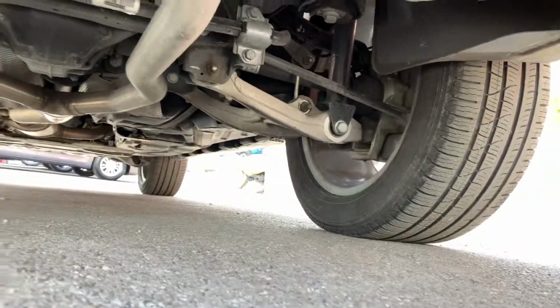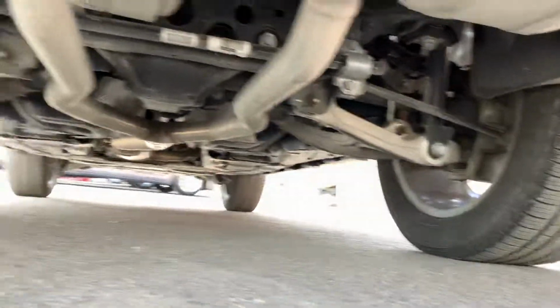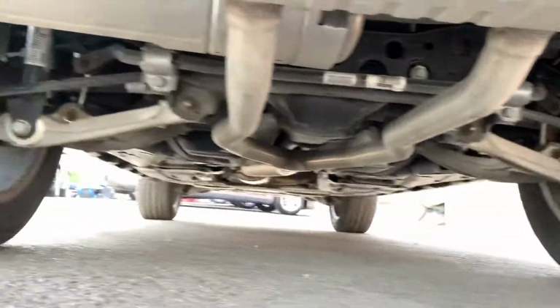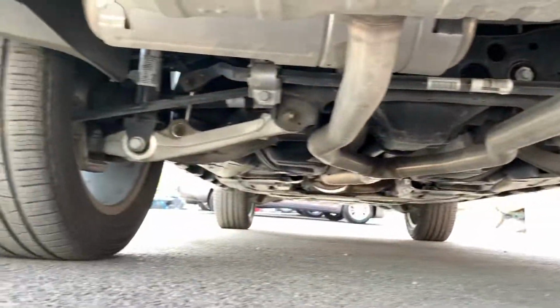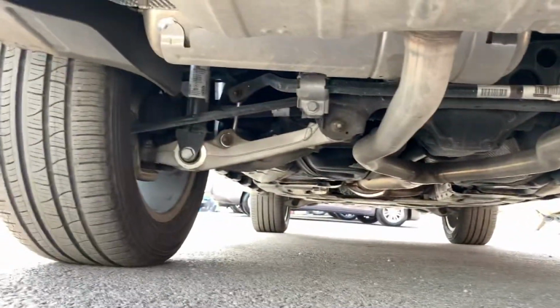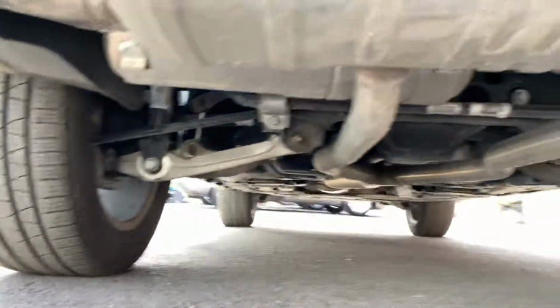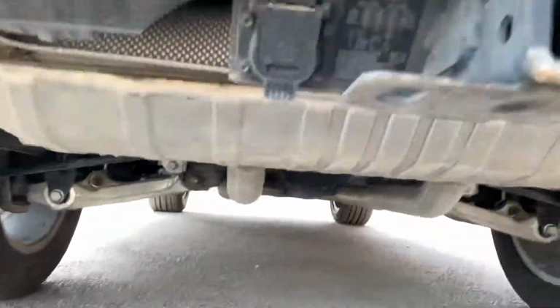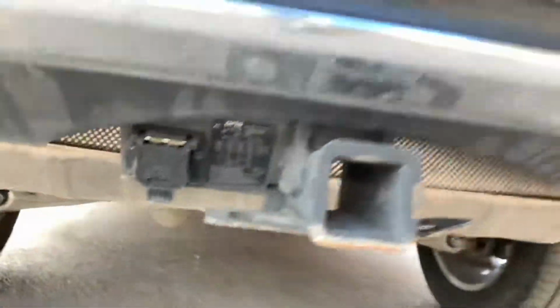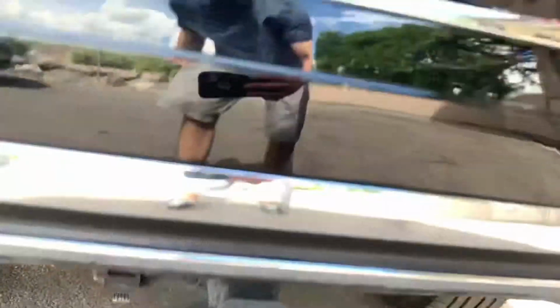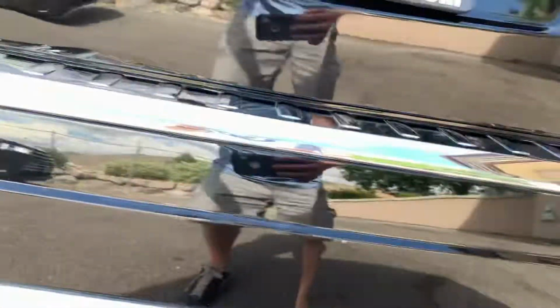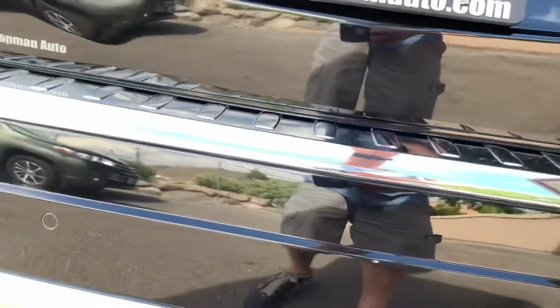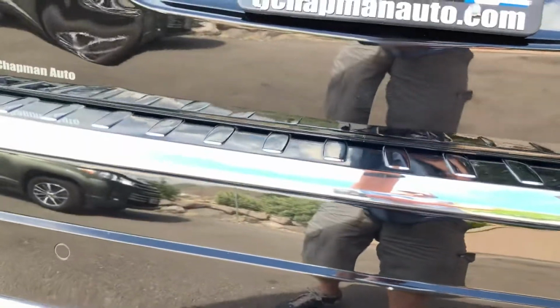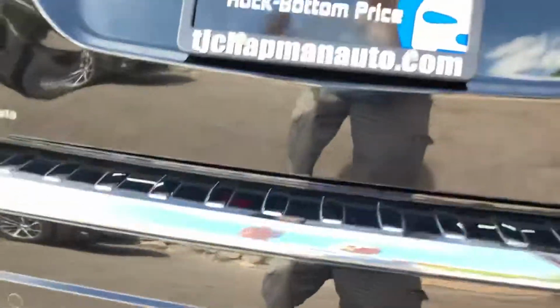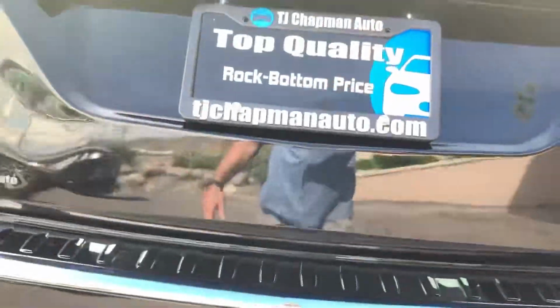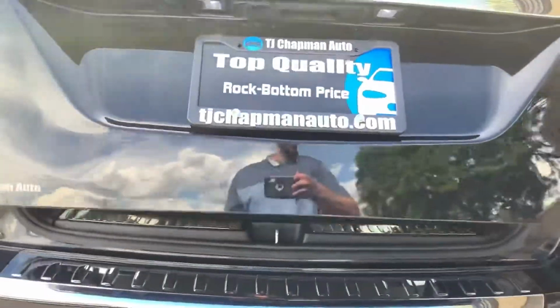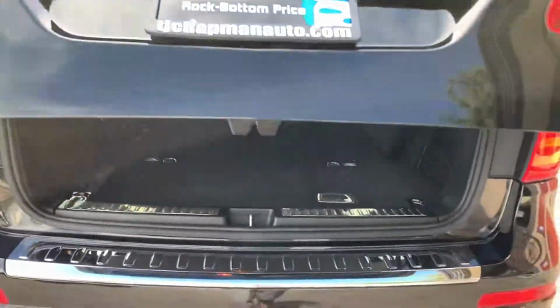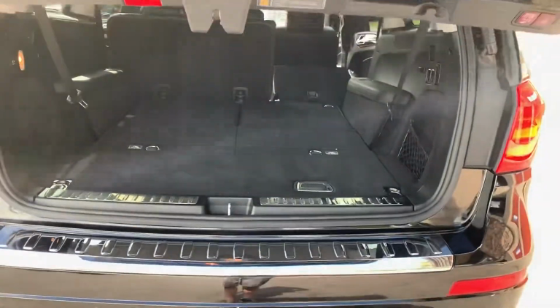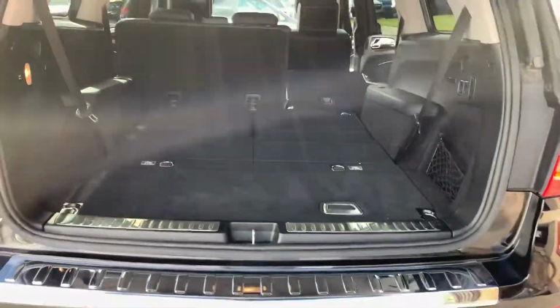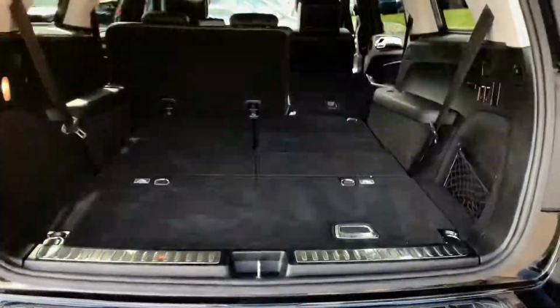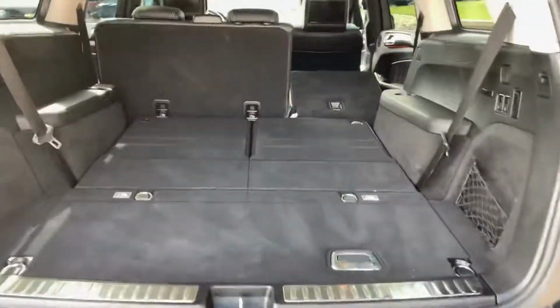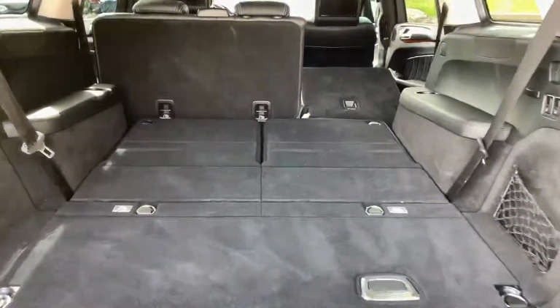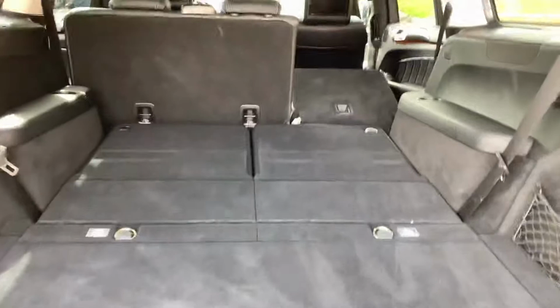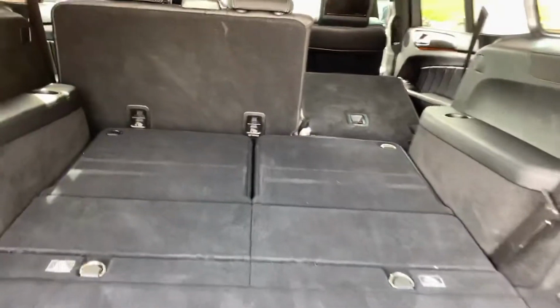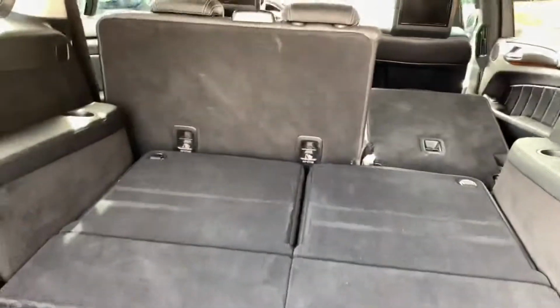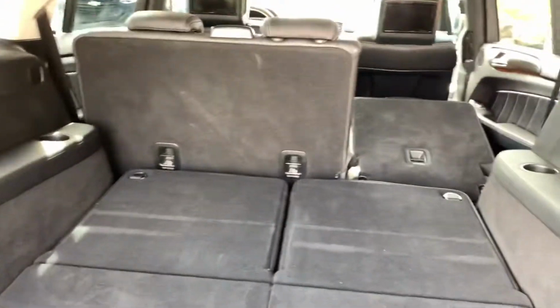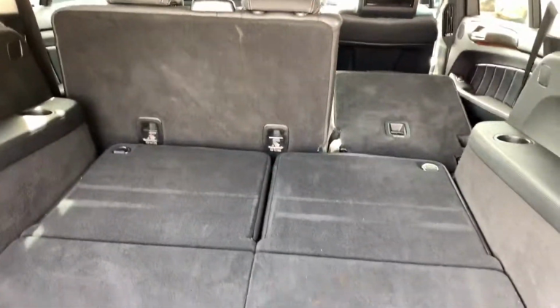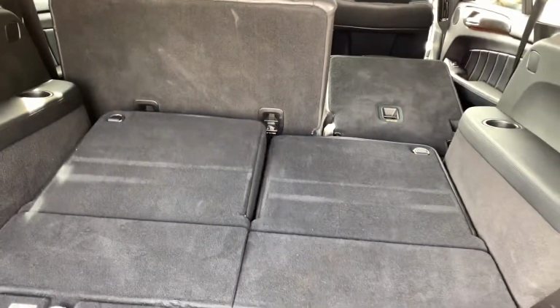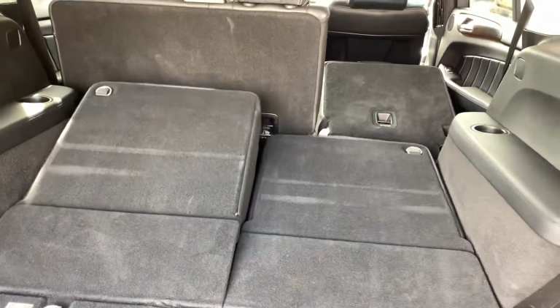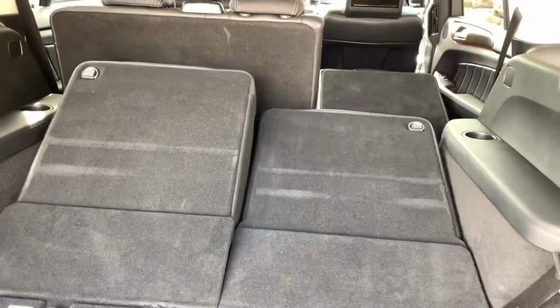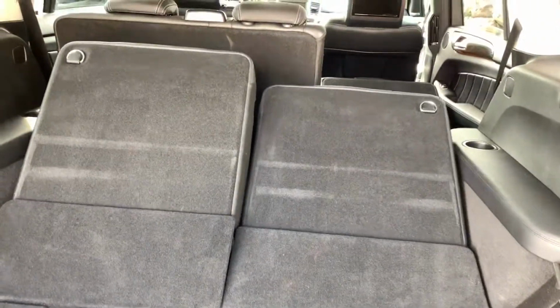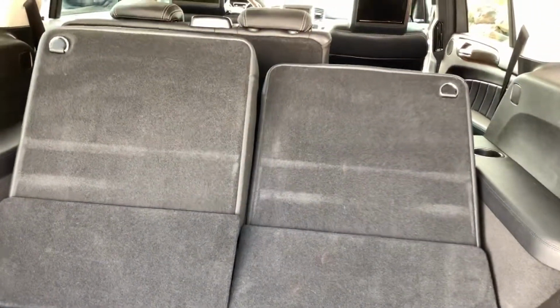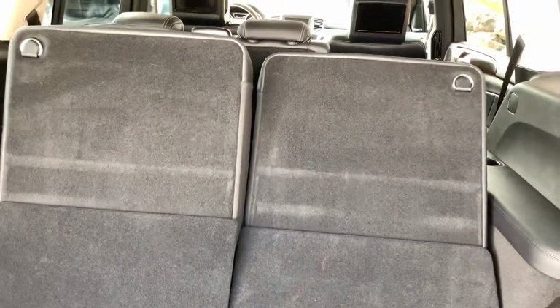Good tires. Got the tow package, power liftgate, and power third row.